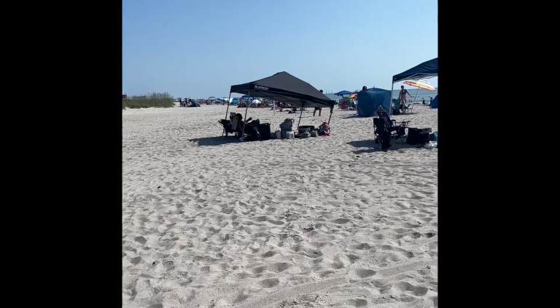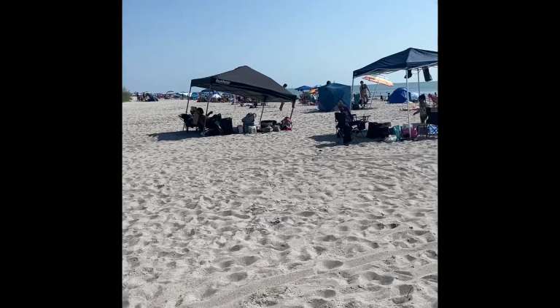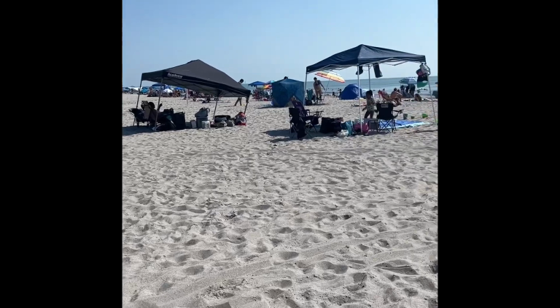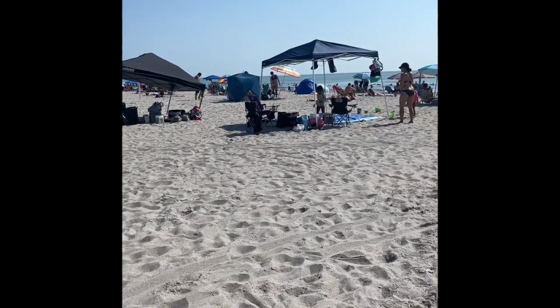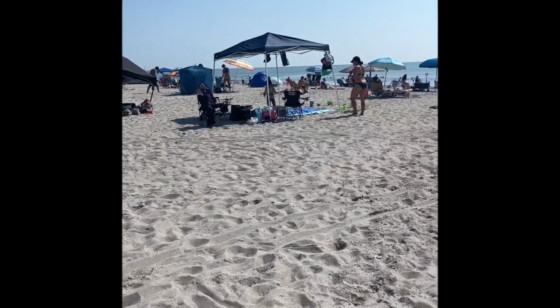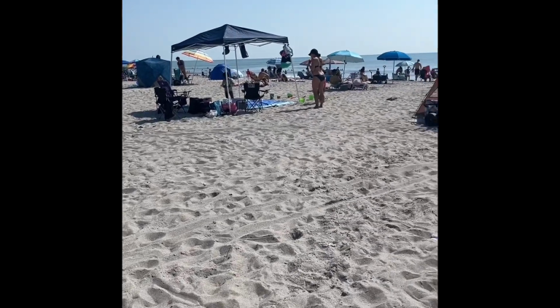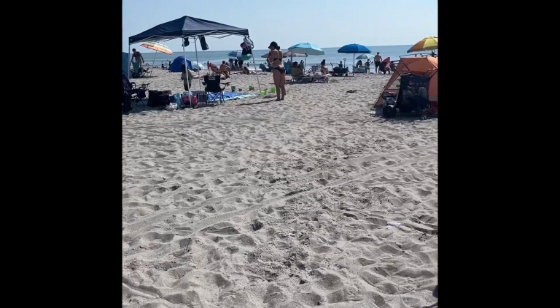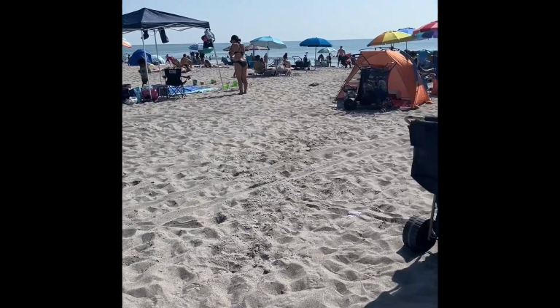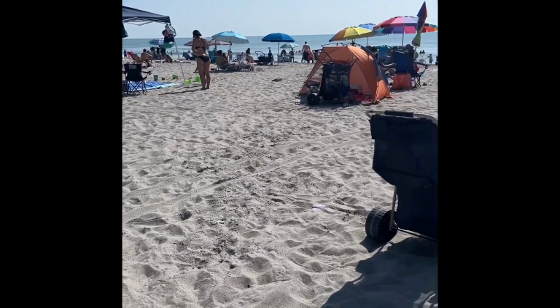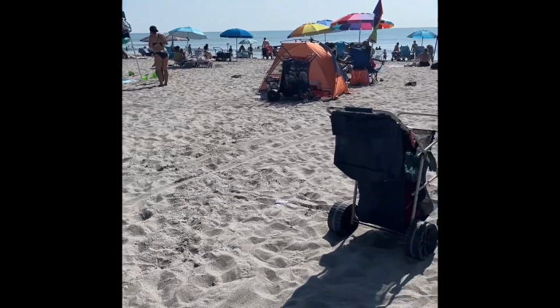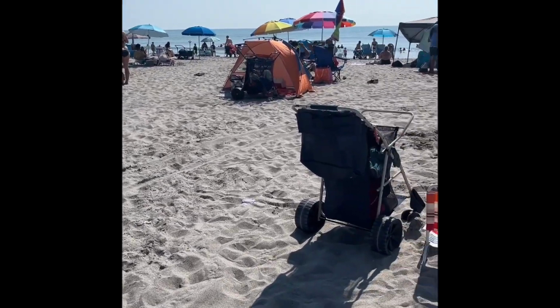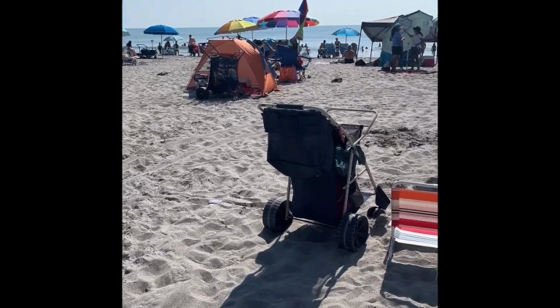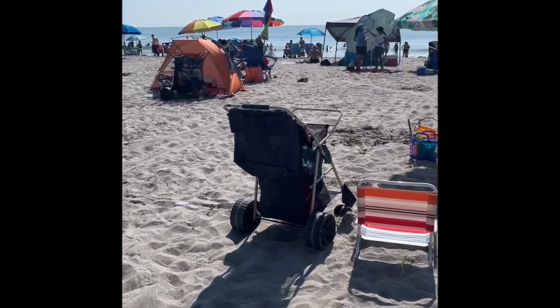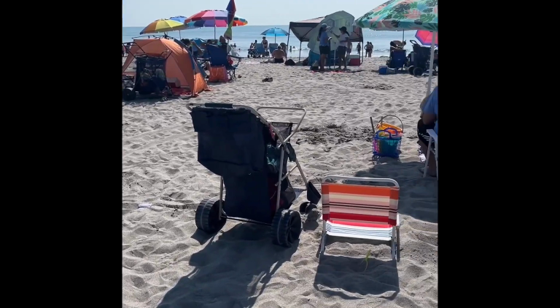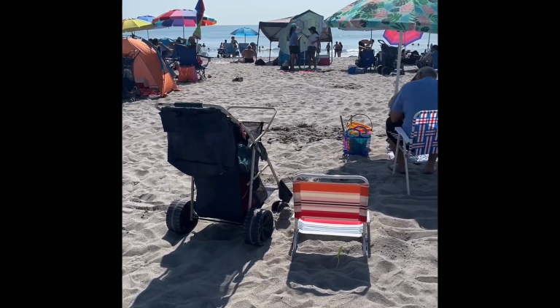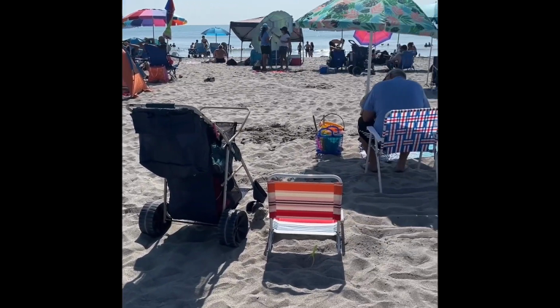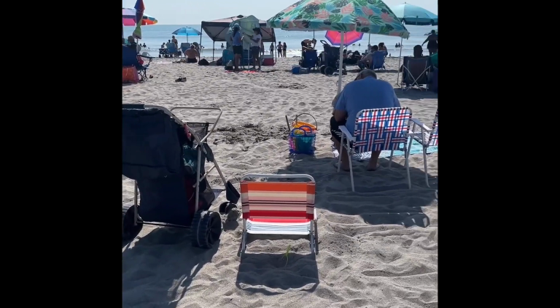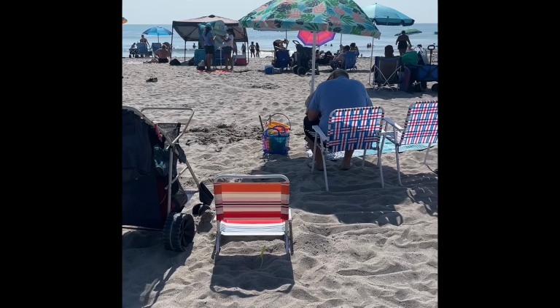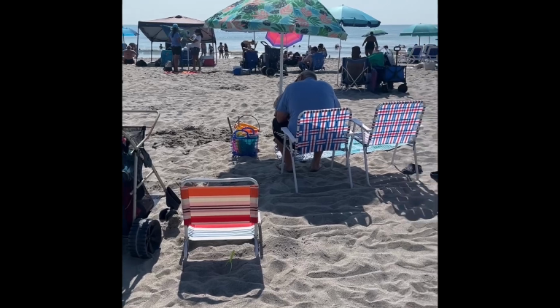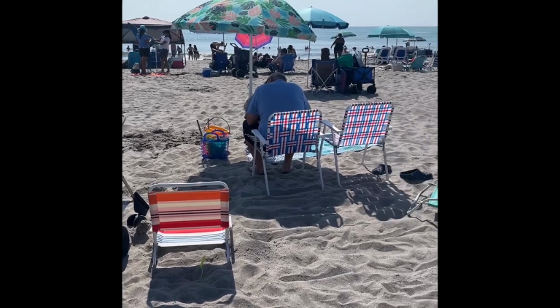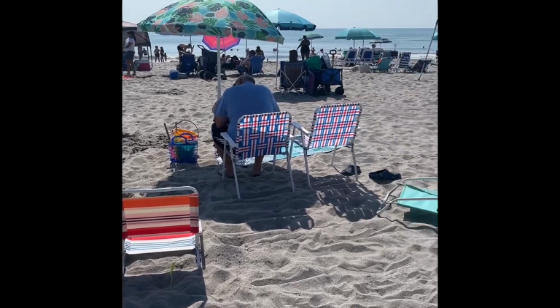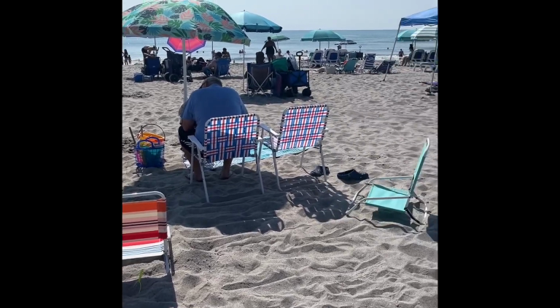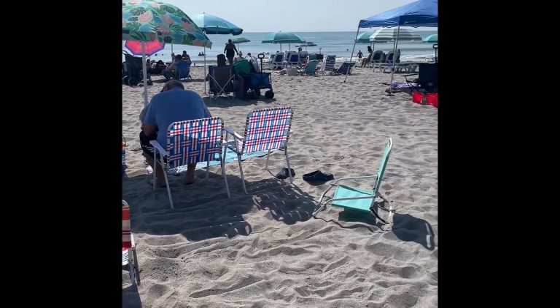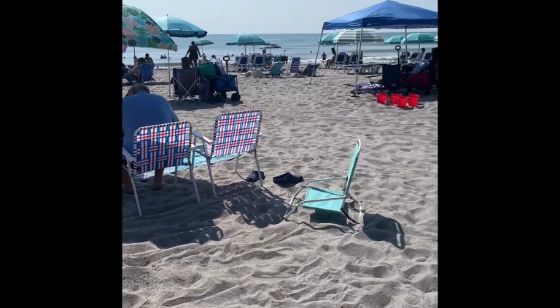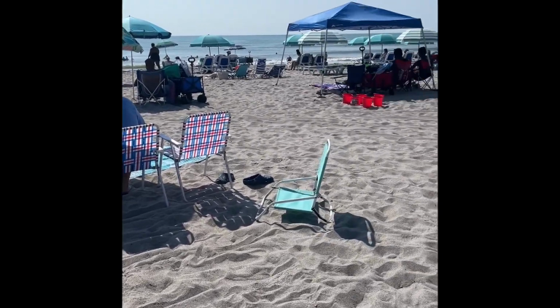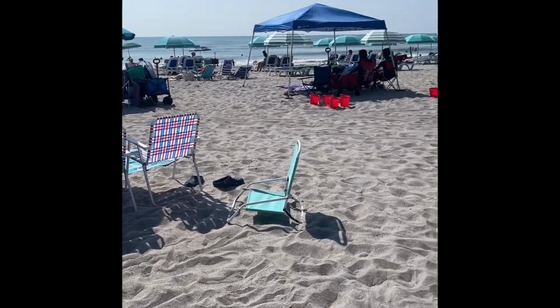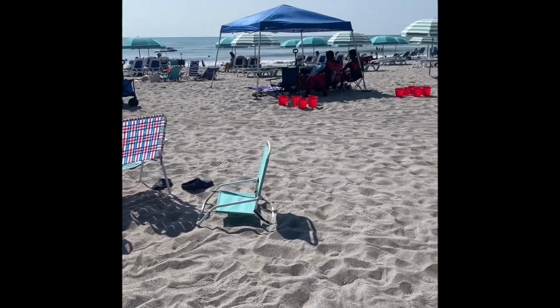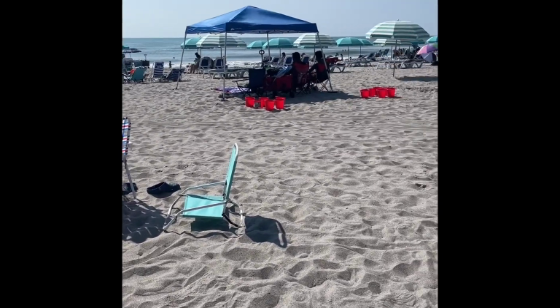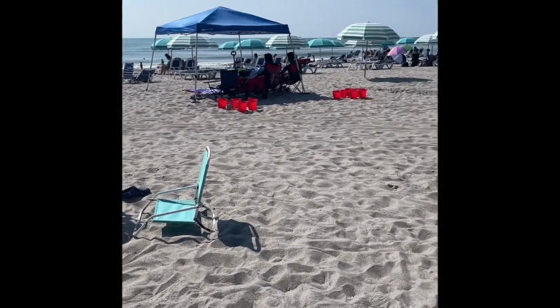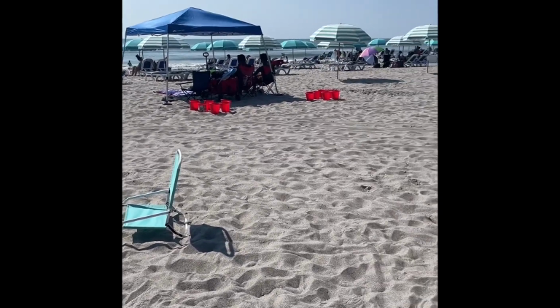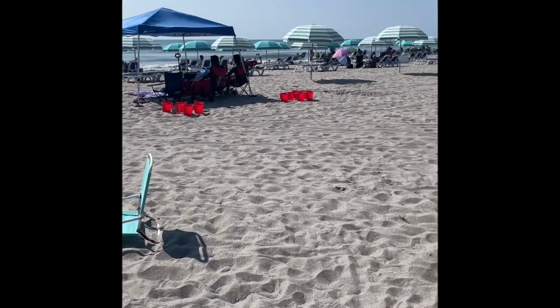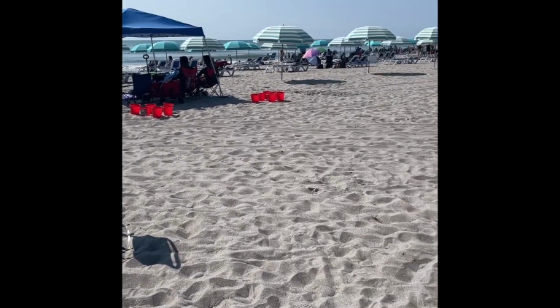Yesterday we took the grandkids to the beach. We played in the waves, we built sandcastles, and looked for some seashells to do some crafts with.